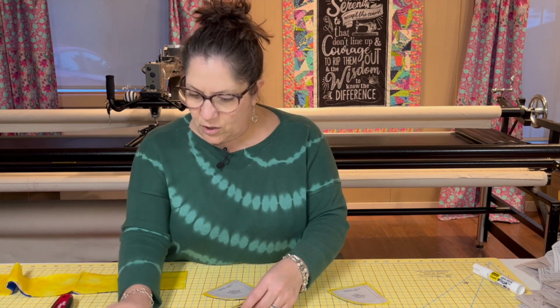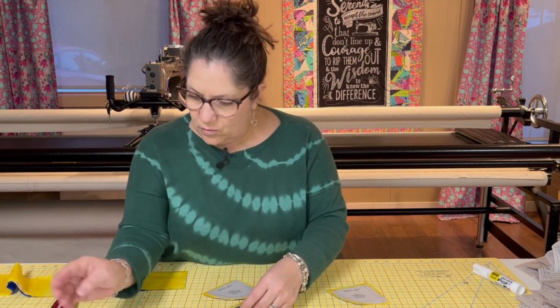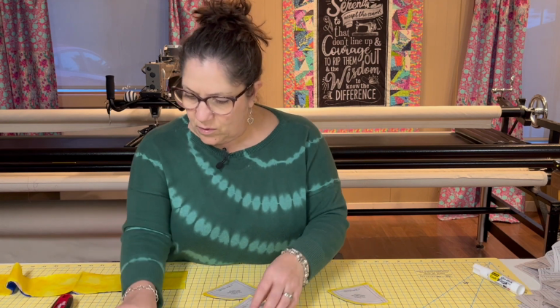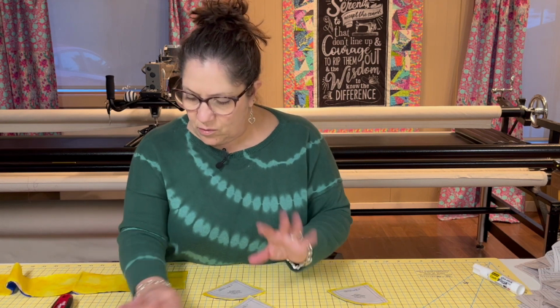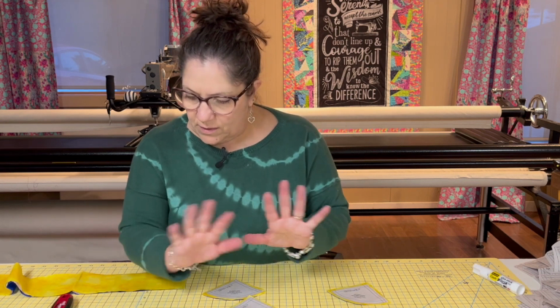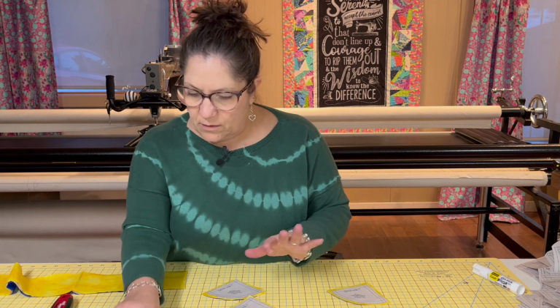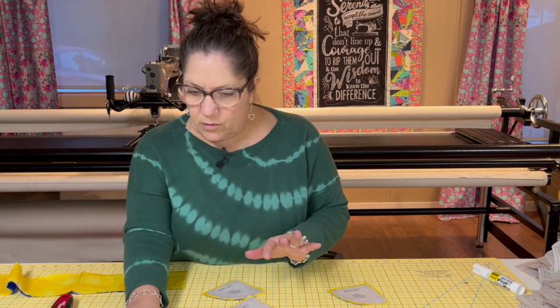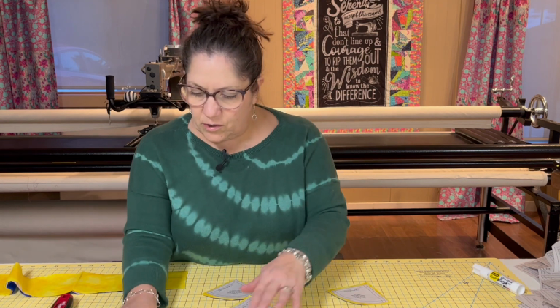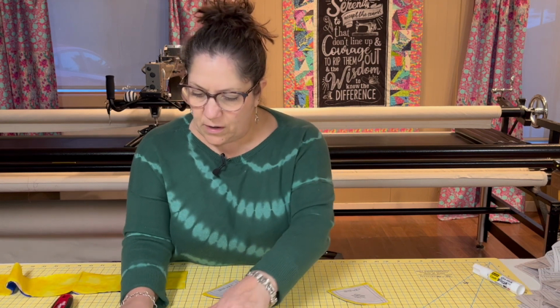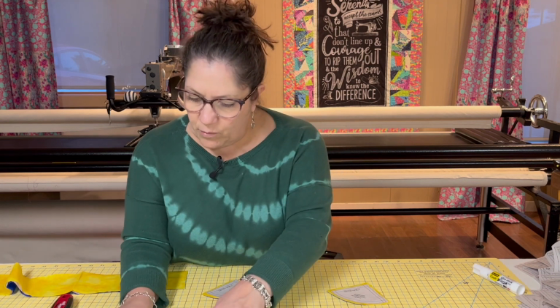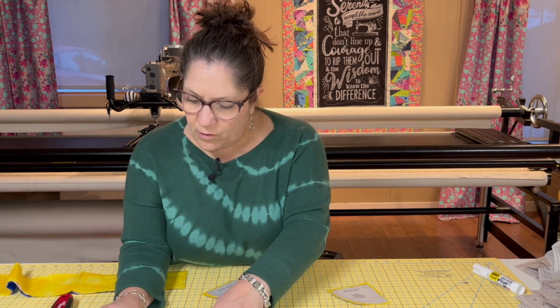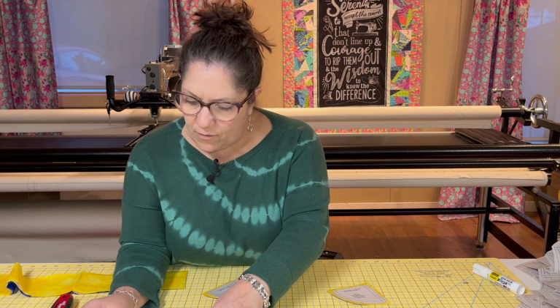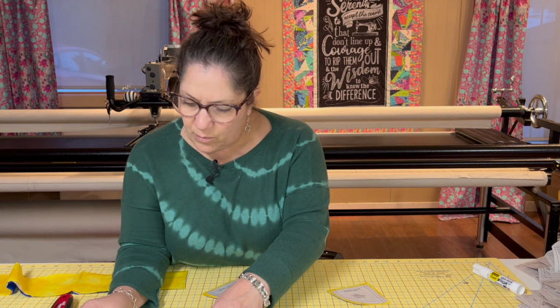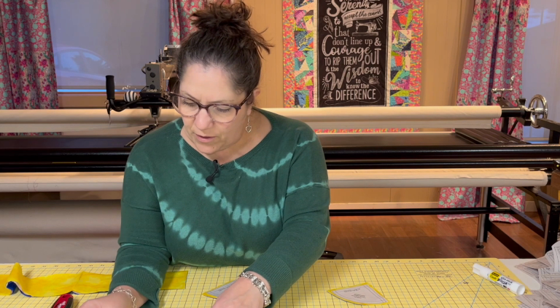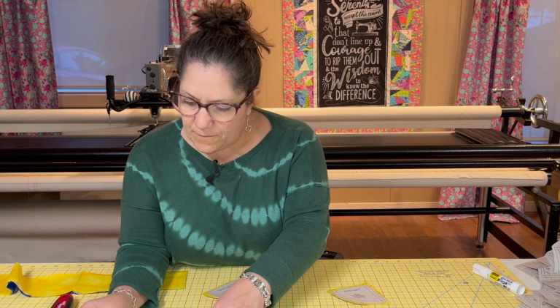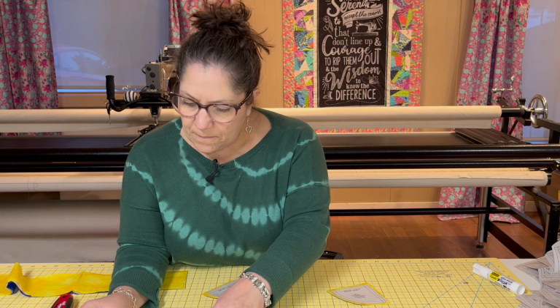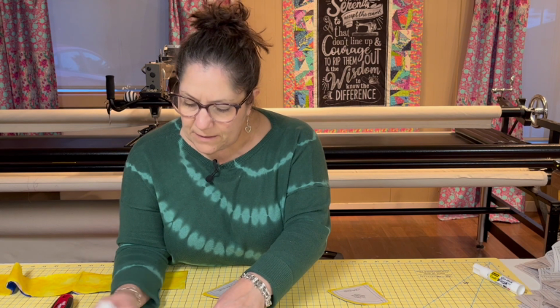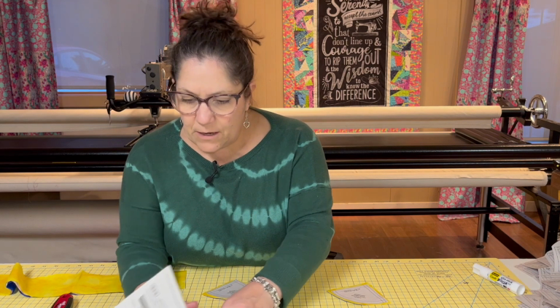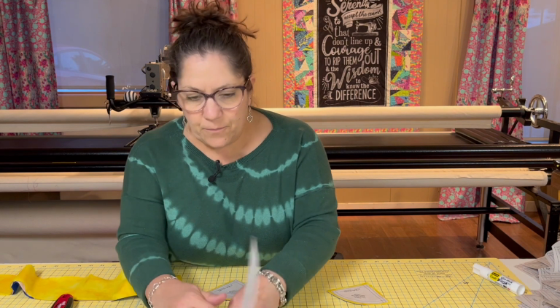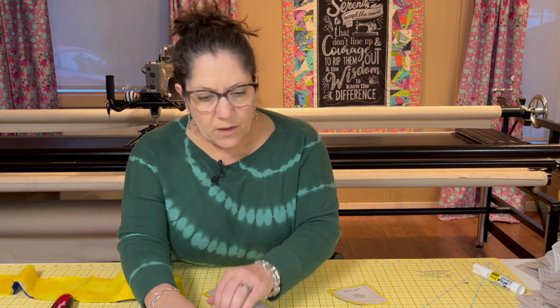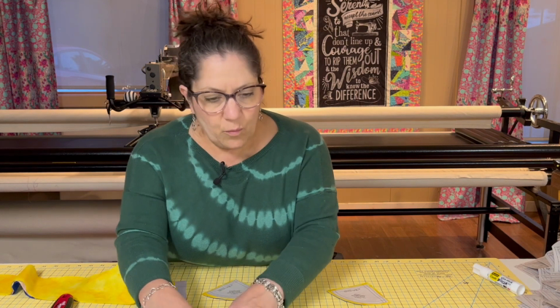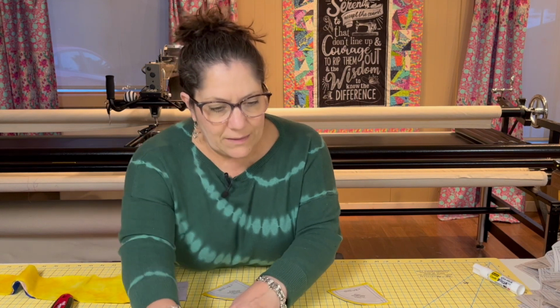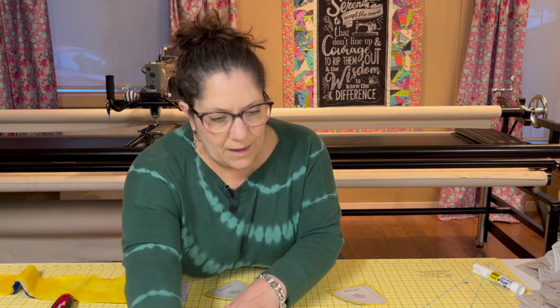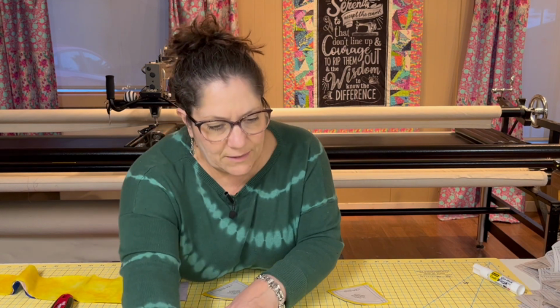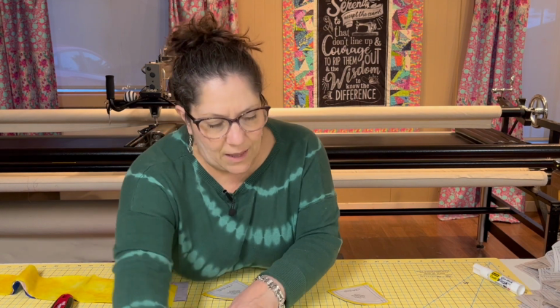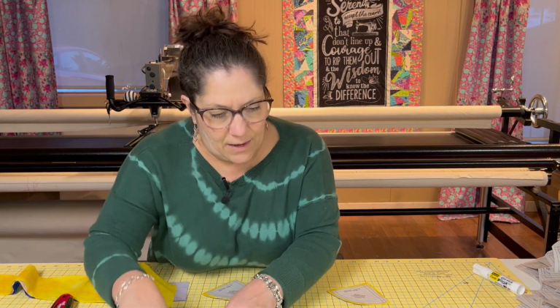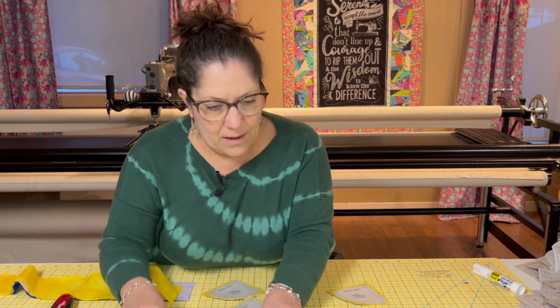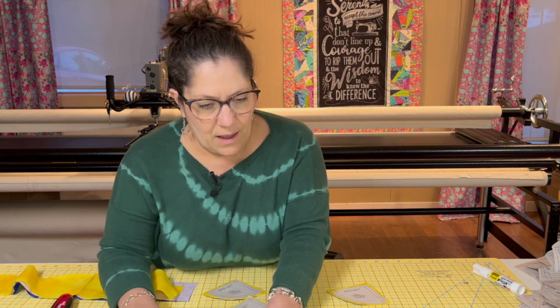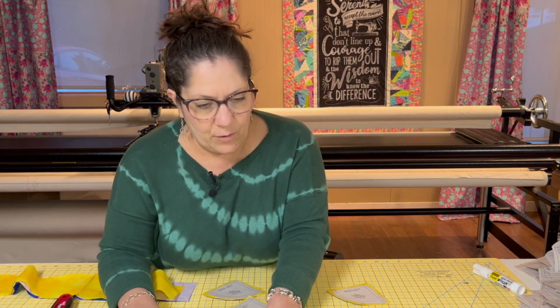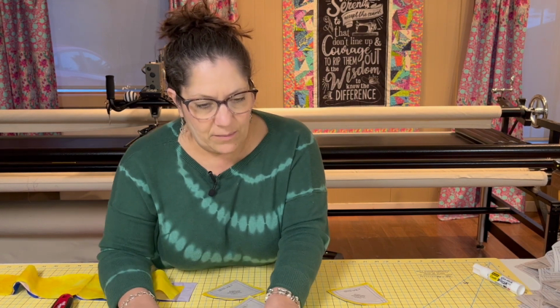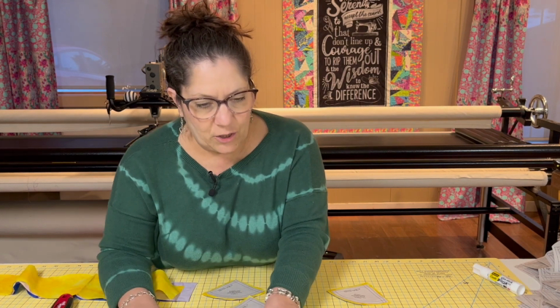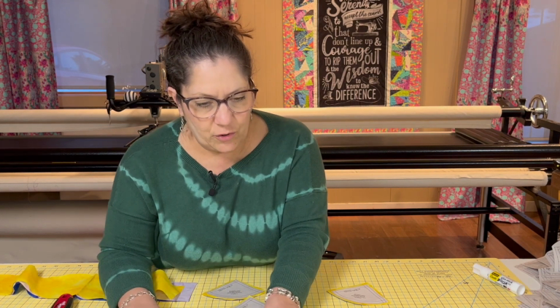You can use a curved ruler, you can use a straight ruler — however you want to do it, whatever you're comfortable with.